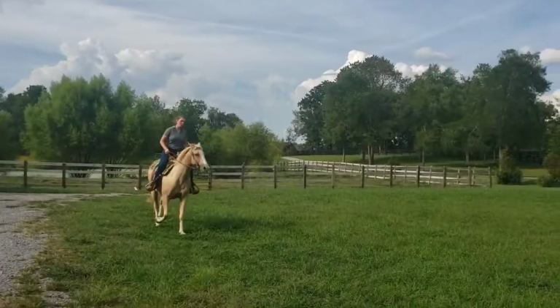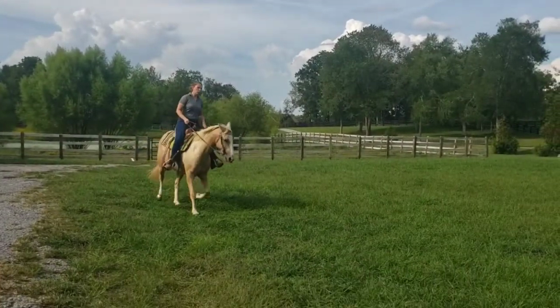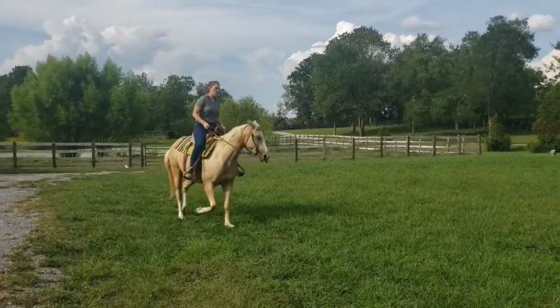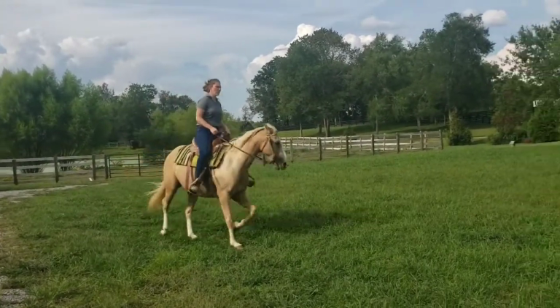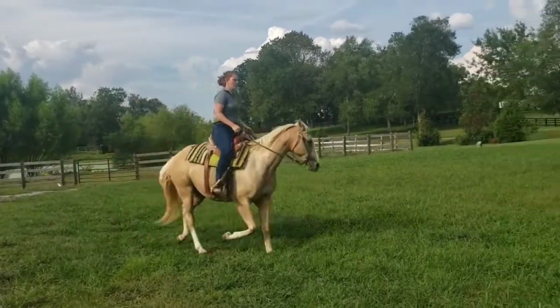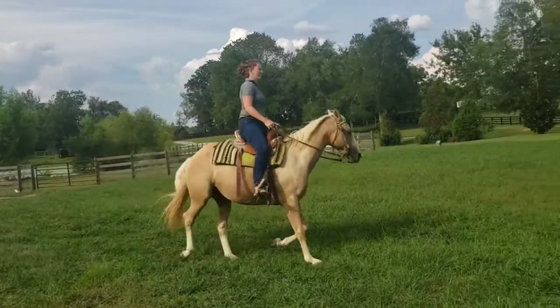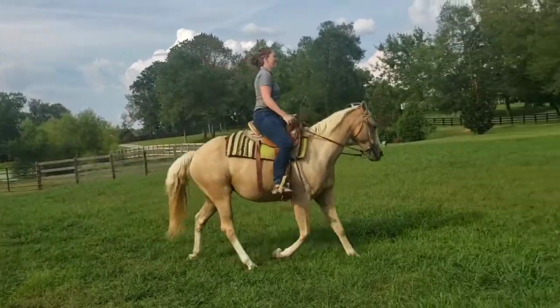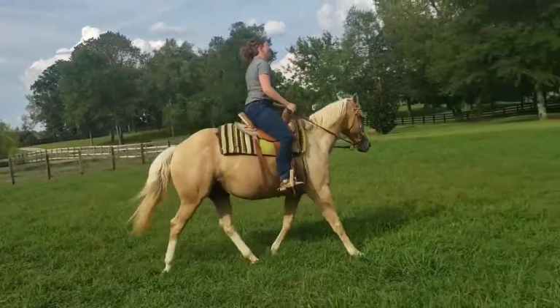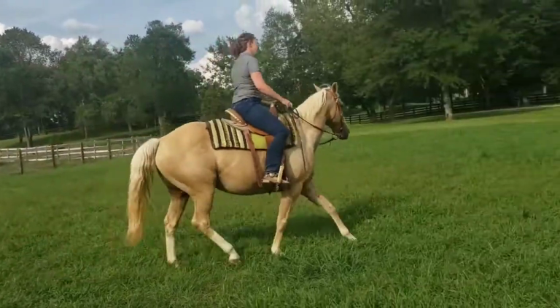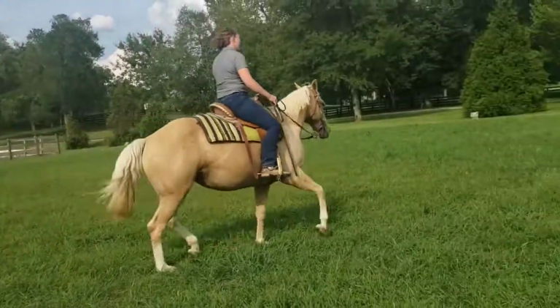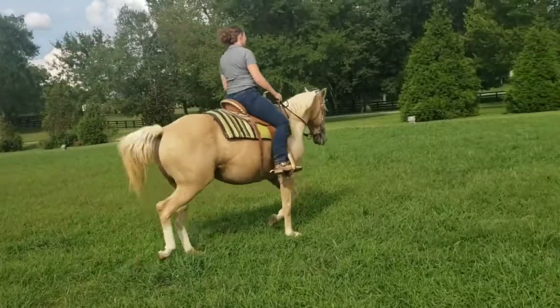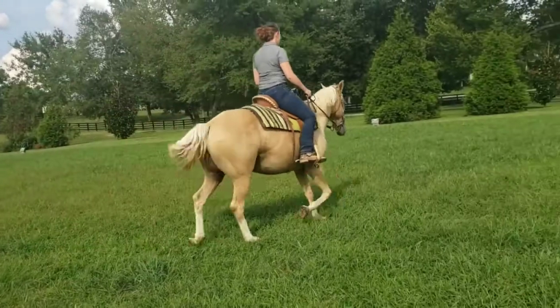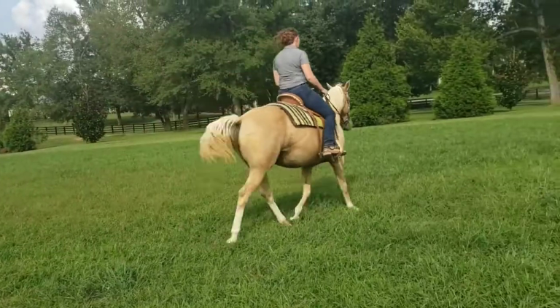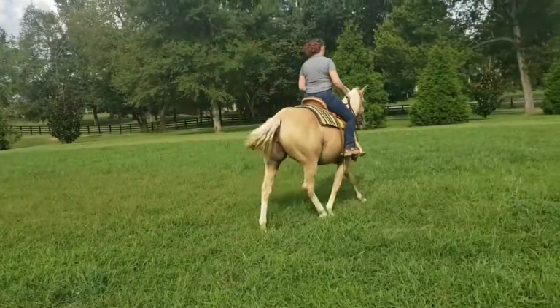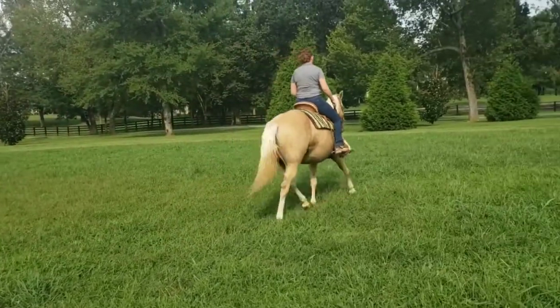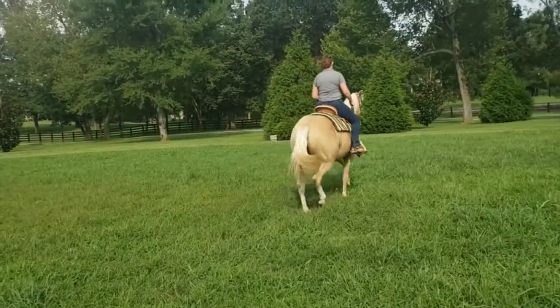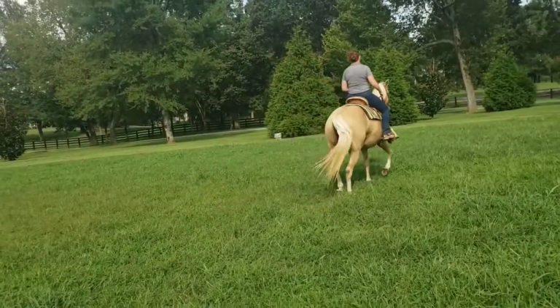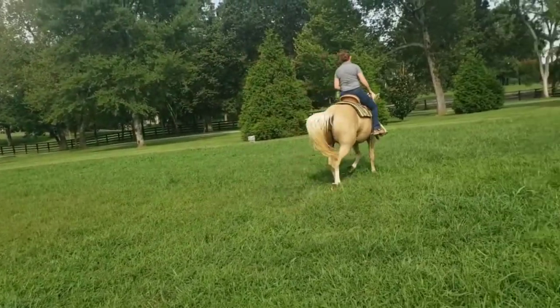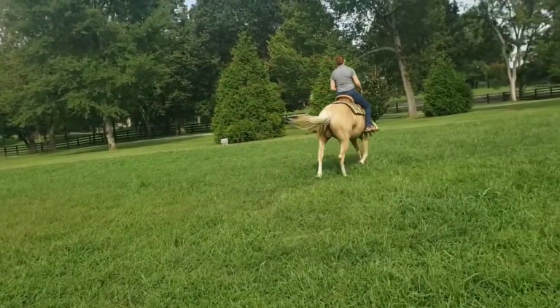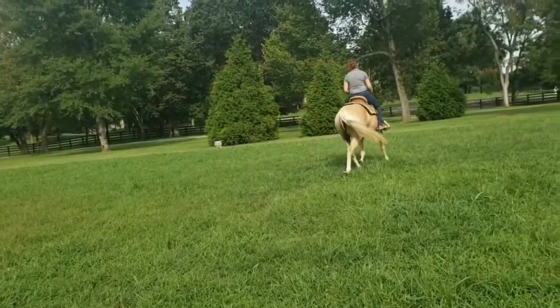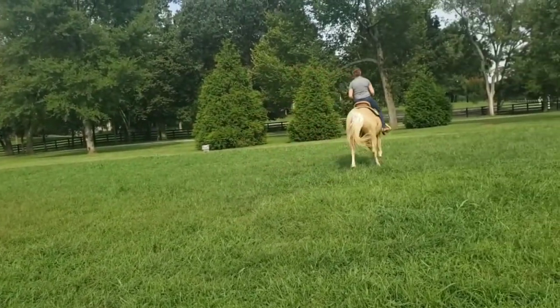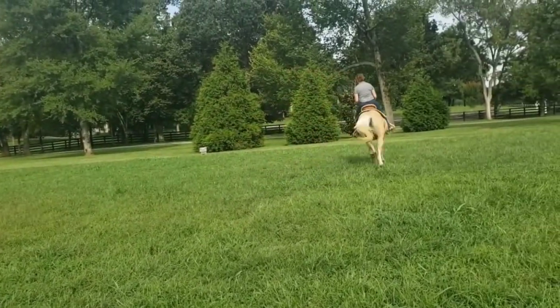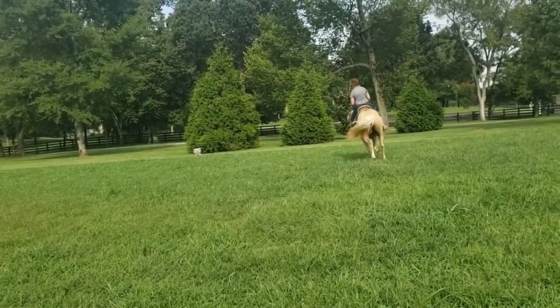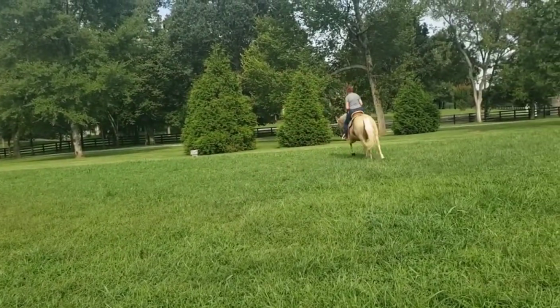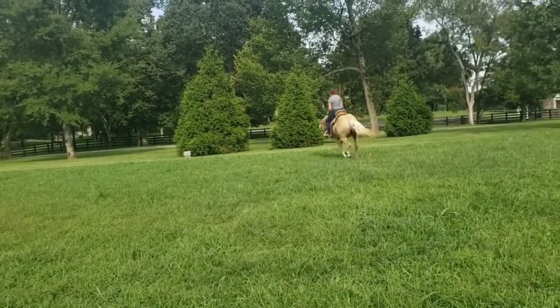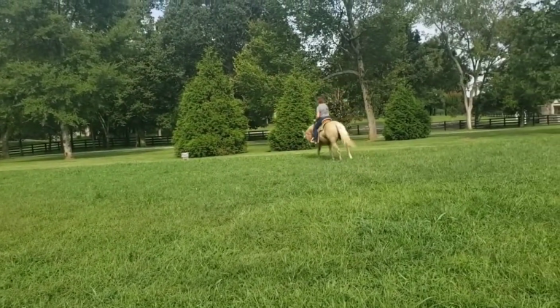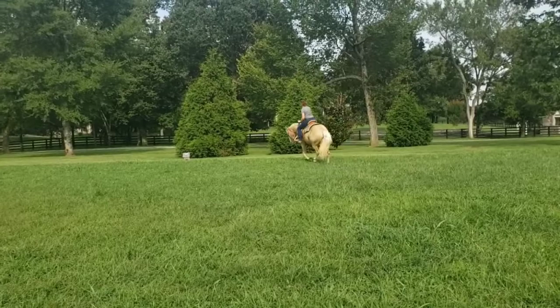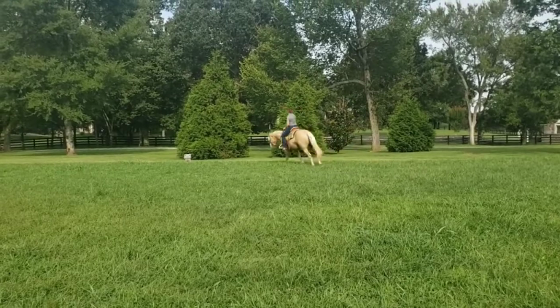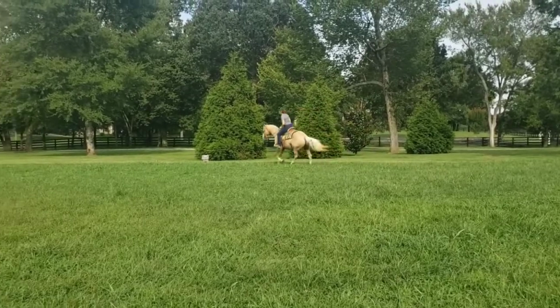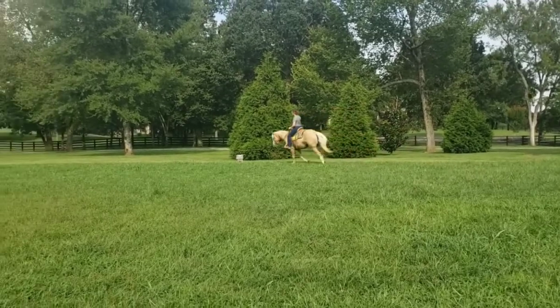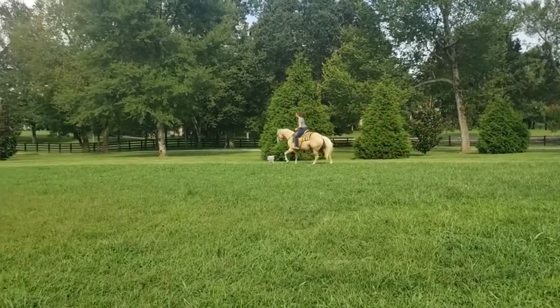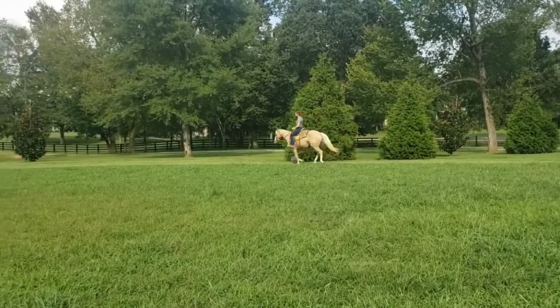Right when I turn the camera on, you always stop, Jay. I like the transitions.